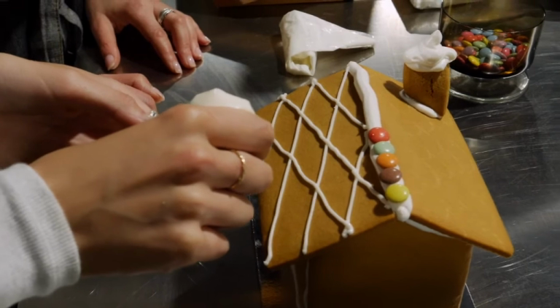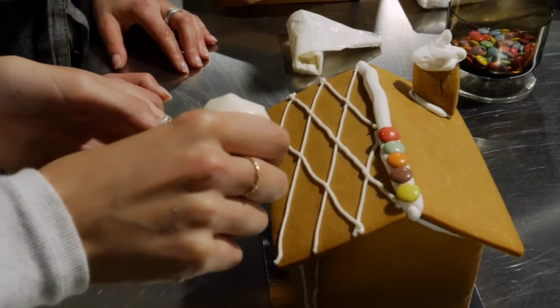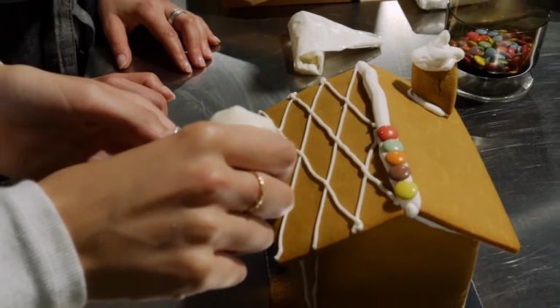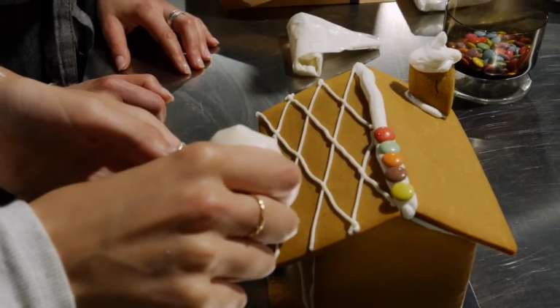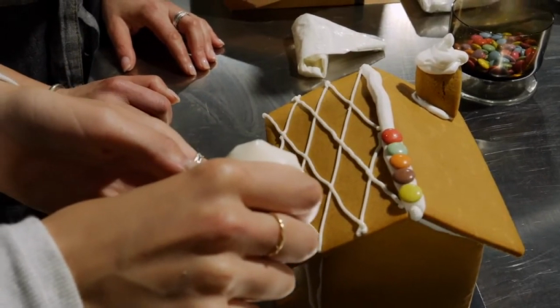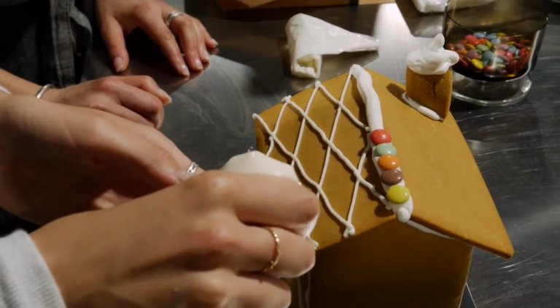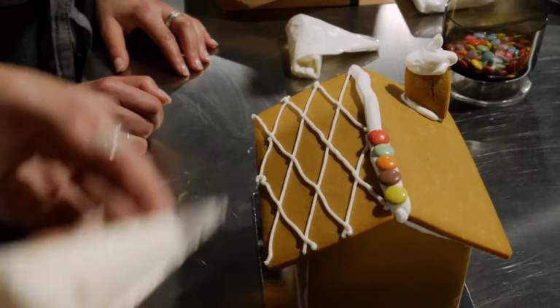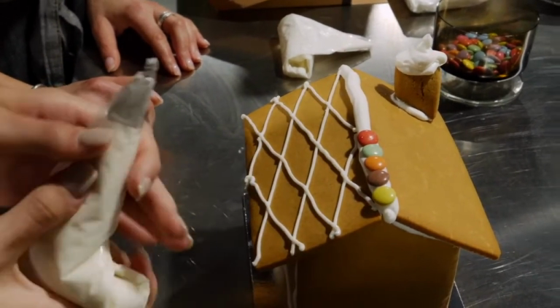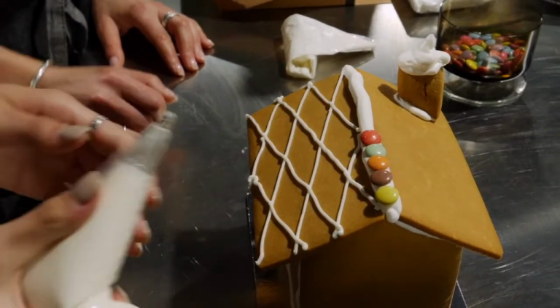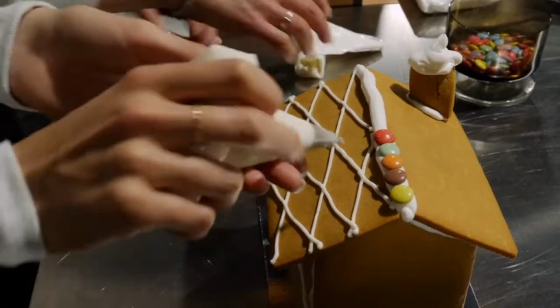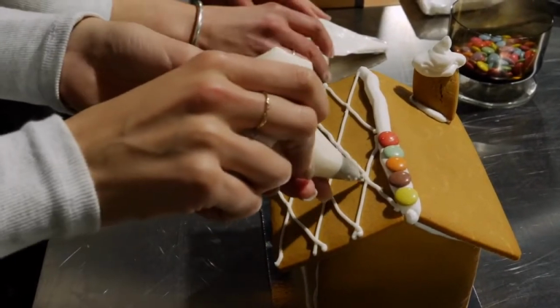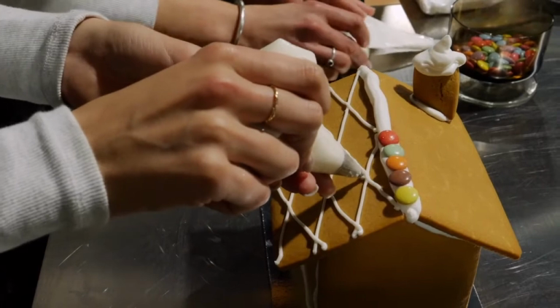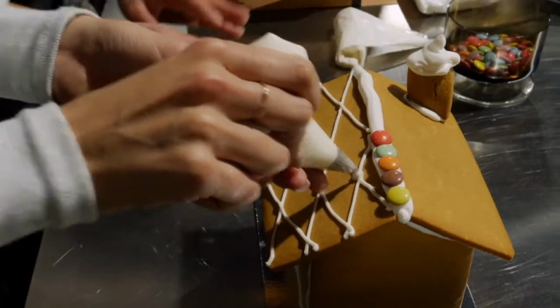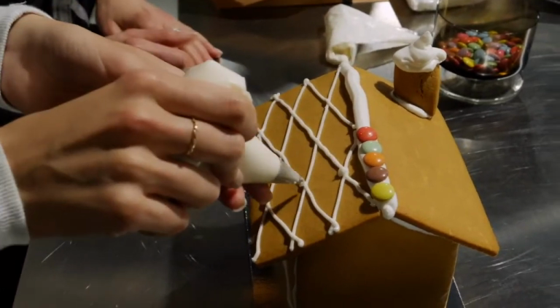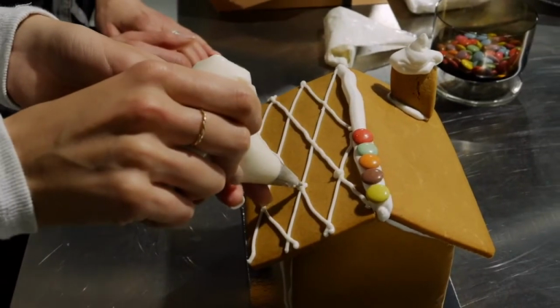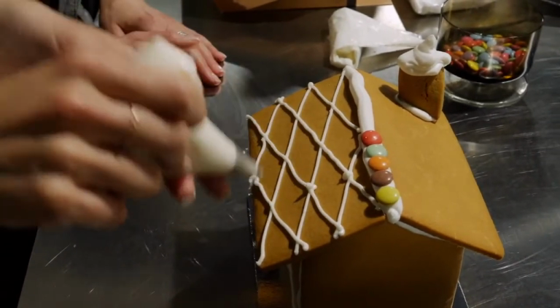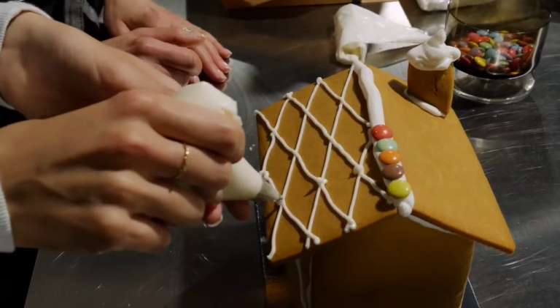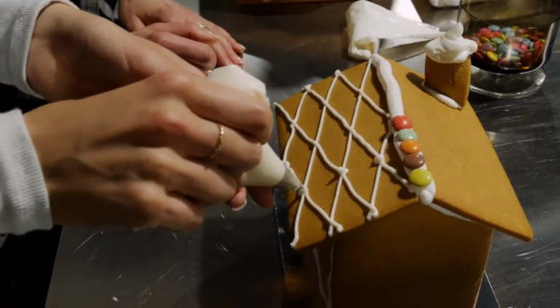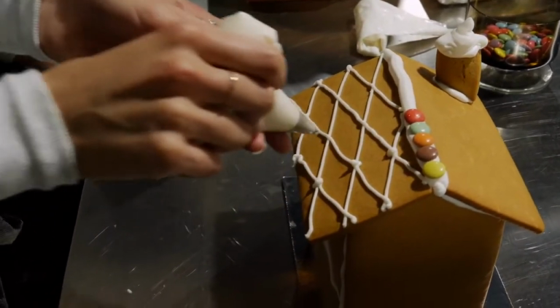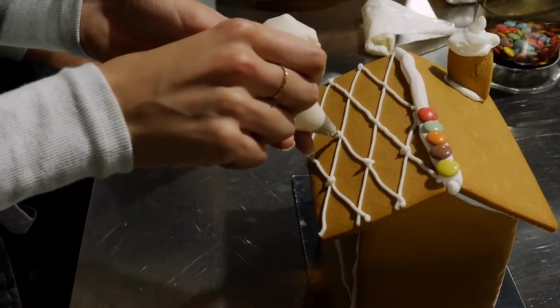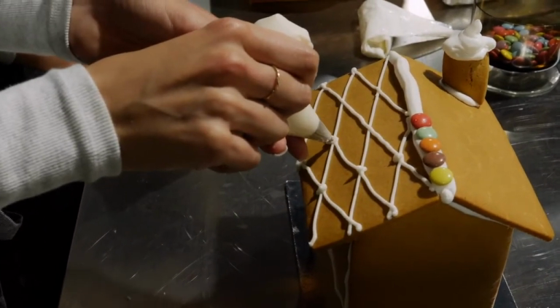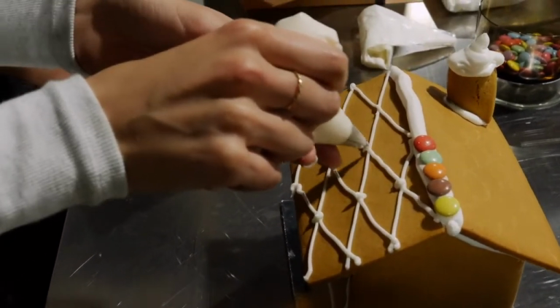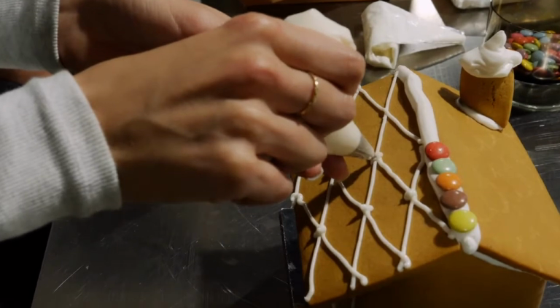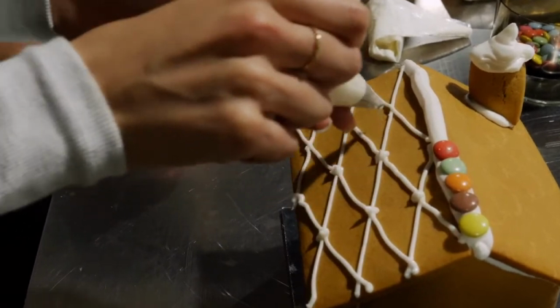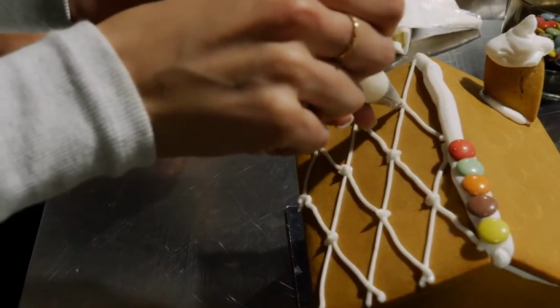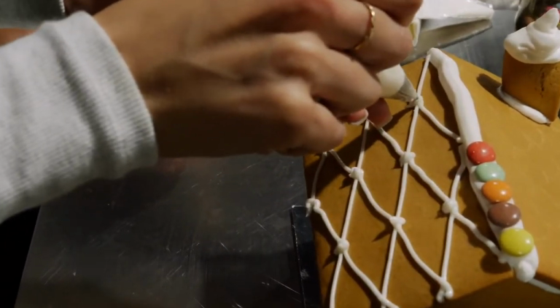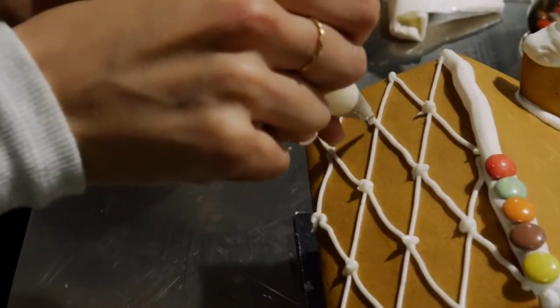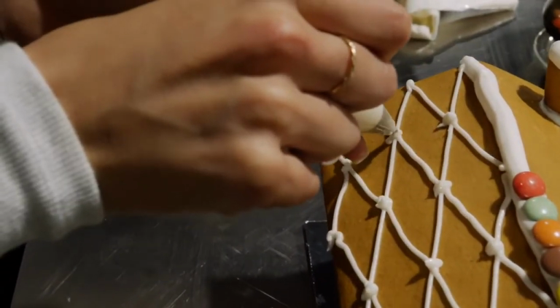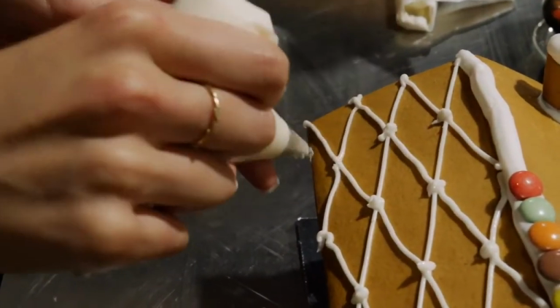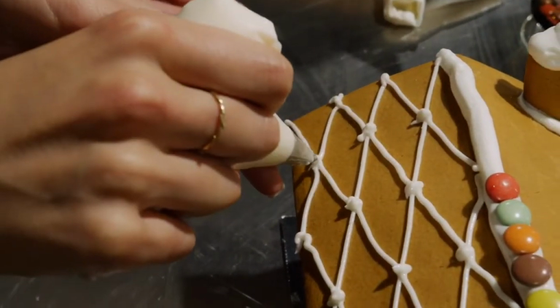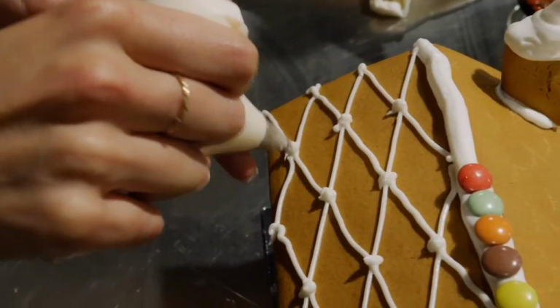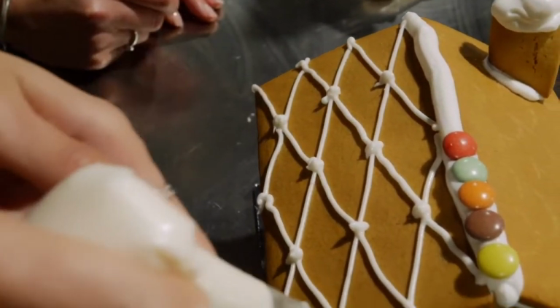Another little trick I like to do as well, just to neaten things up, is put a little button of icing along where all the lines on the roof cross, just to neaten things up and make it look a little bit more together. Finished.